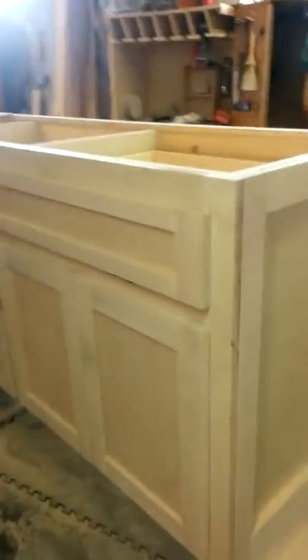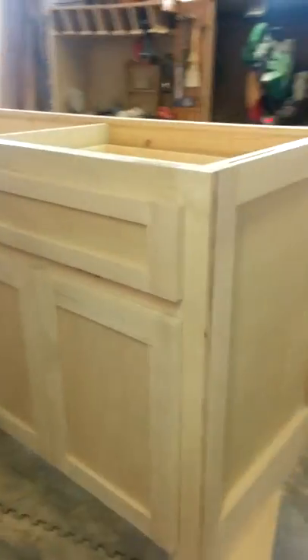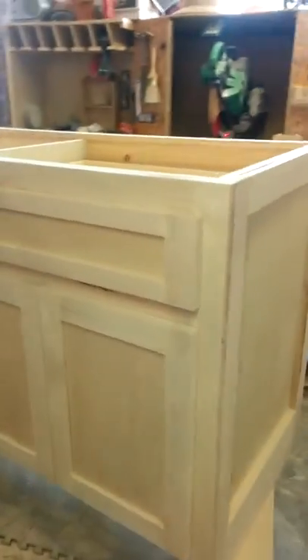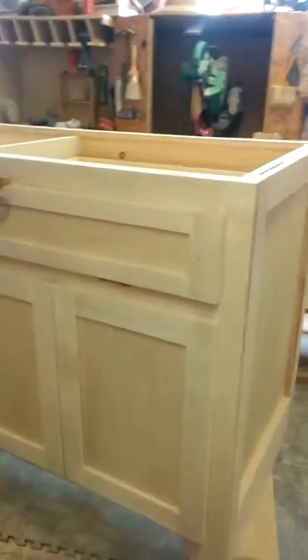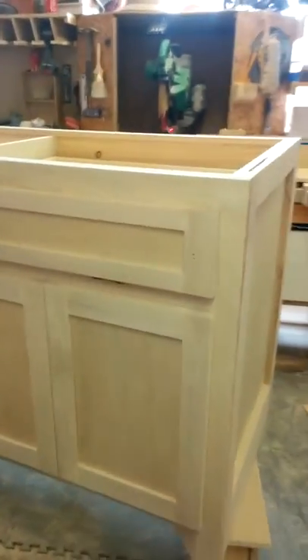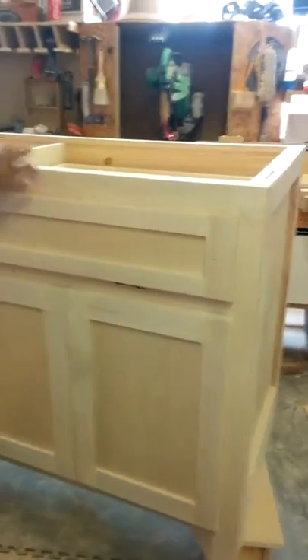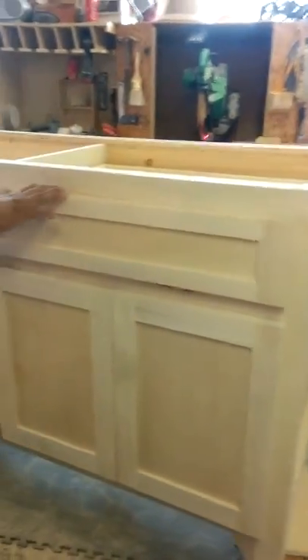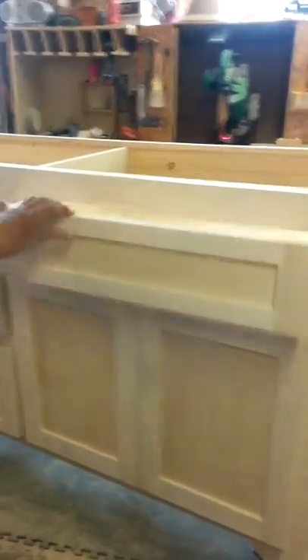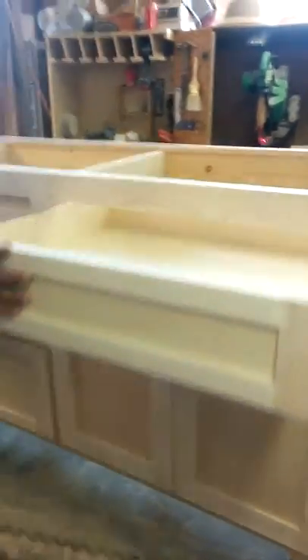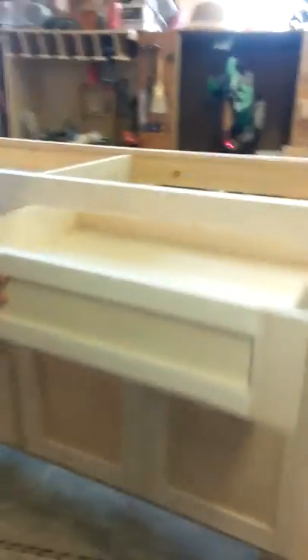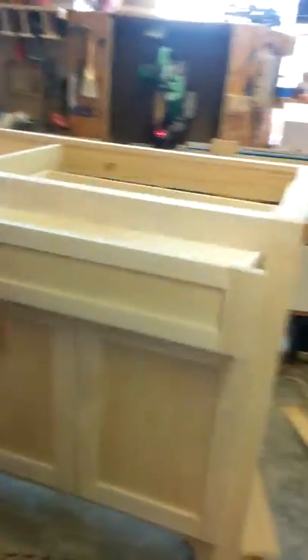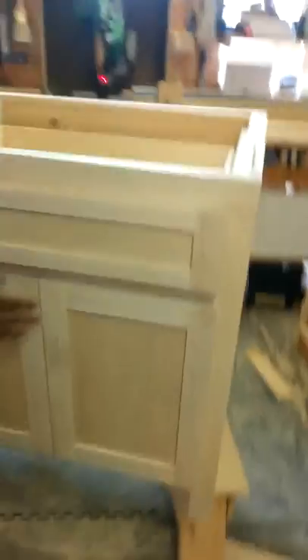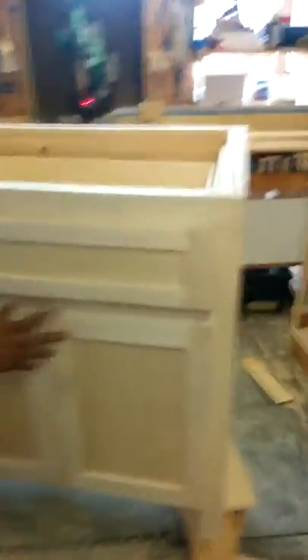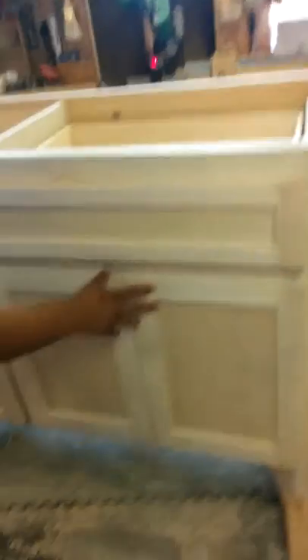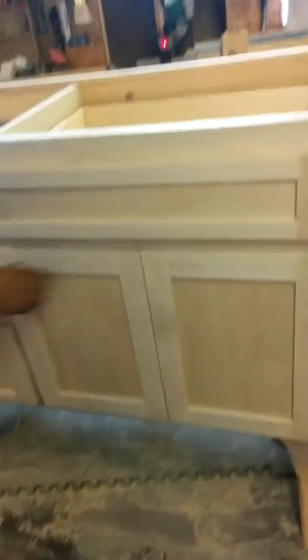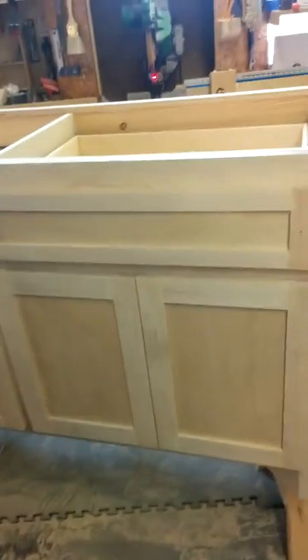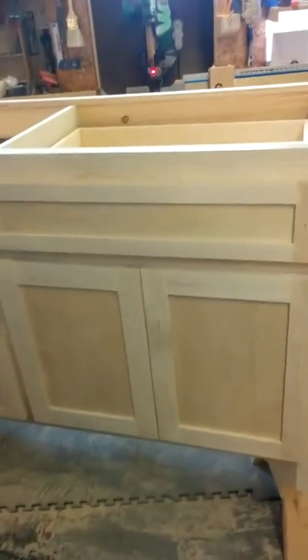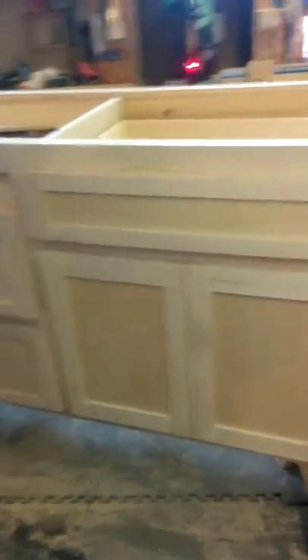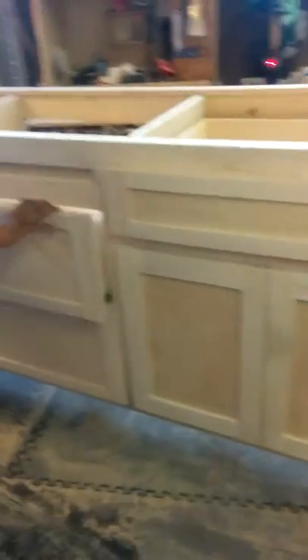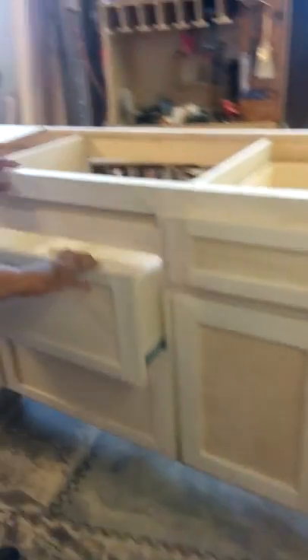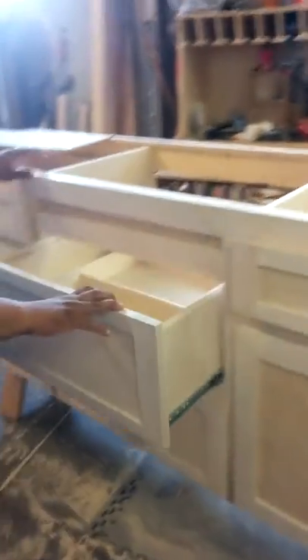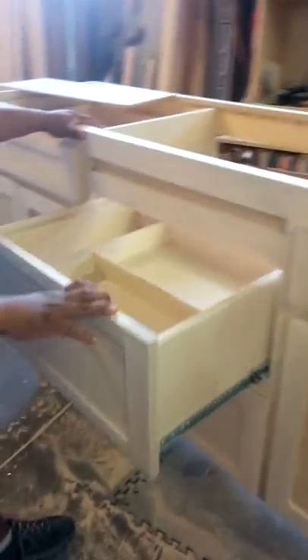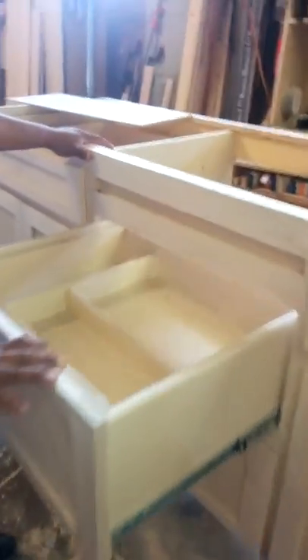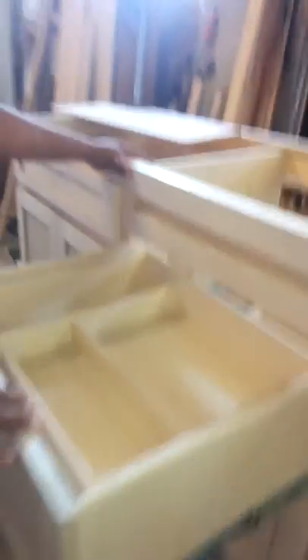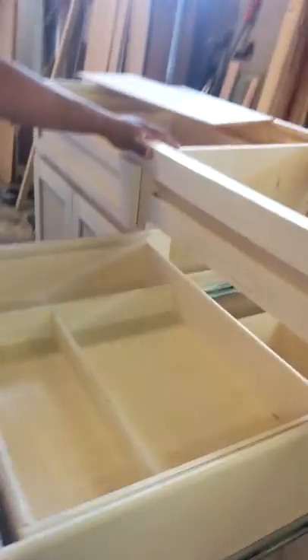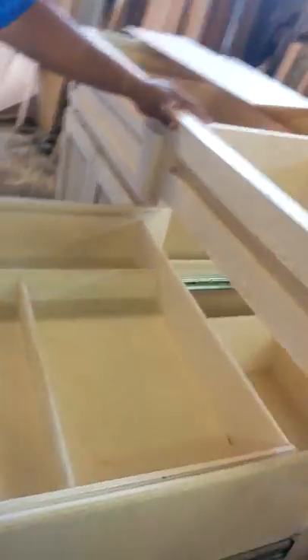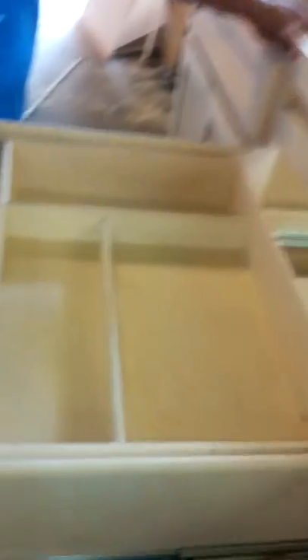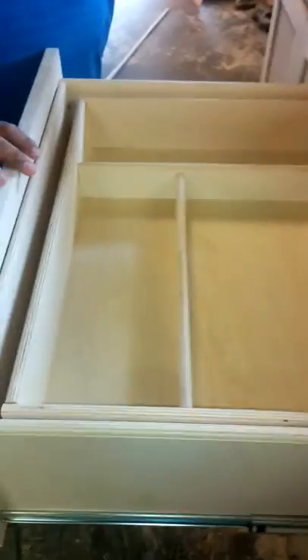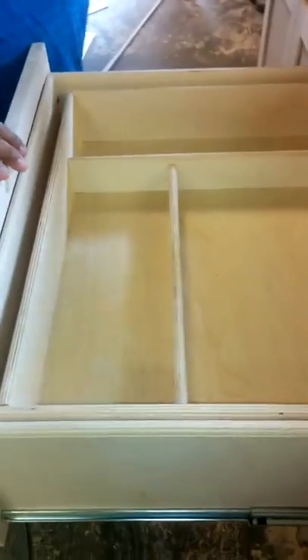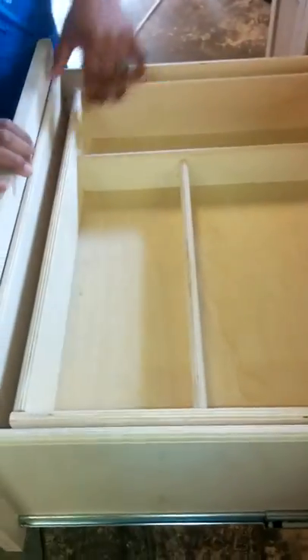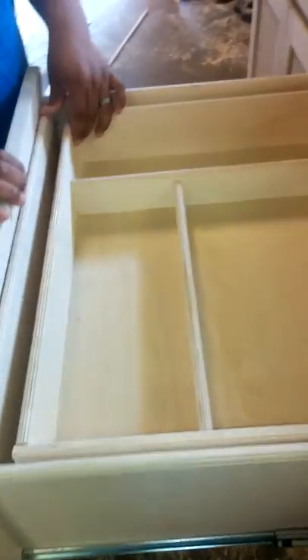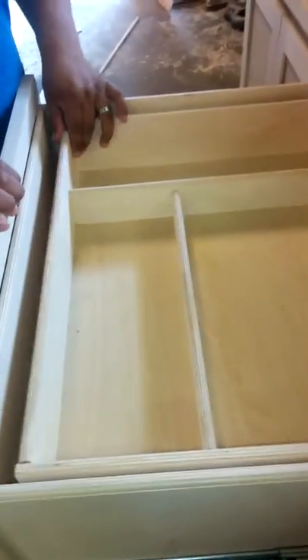We've got a drawer to the right of the cooktop, a regular drawer, and a few doors. But this one's the one I really wanted to show you — it's a combination drawer.